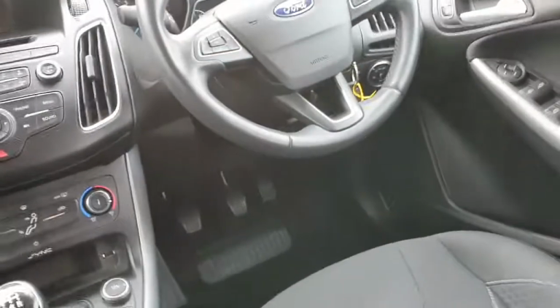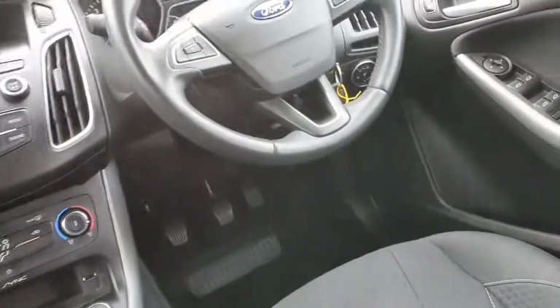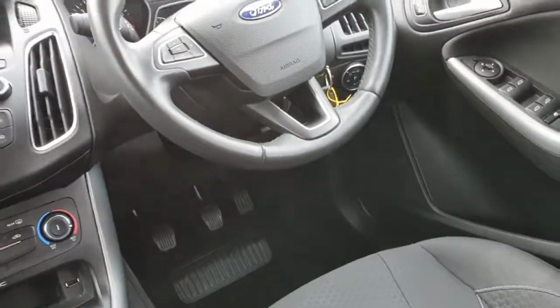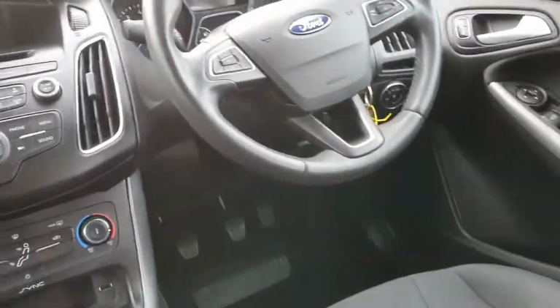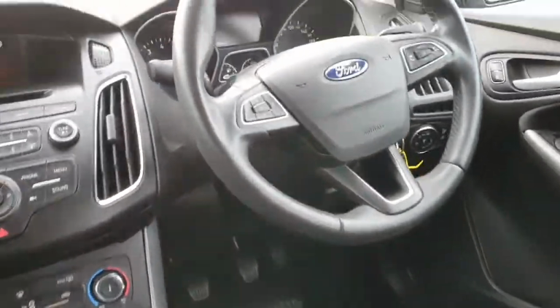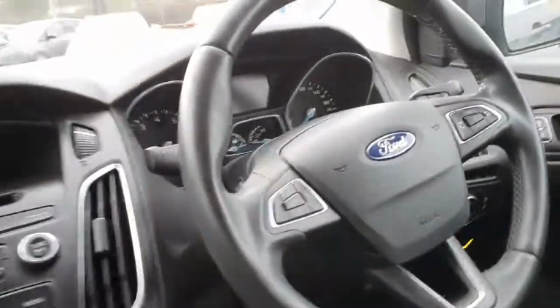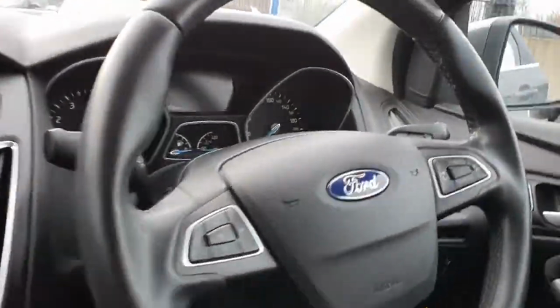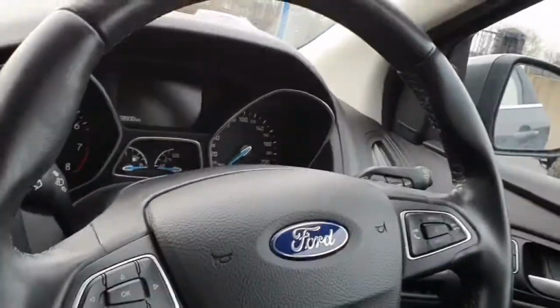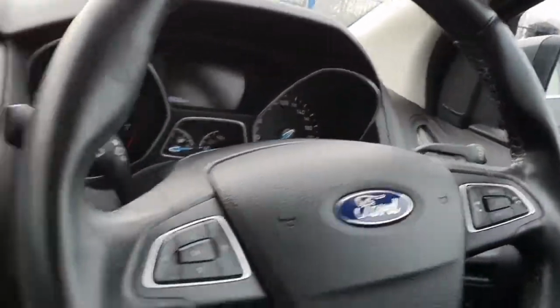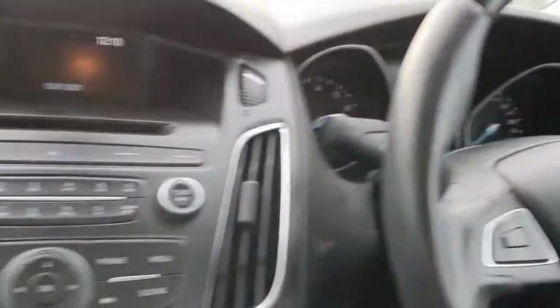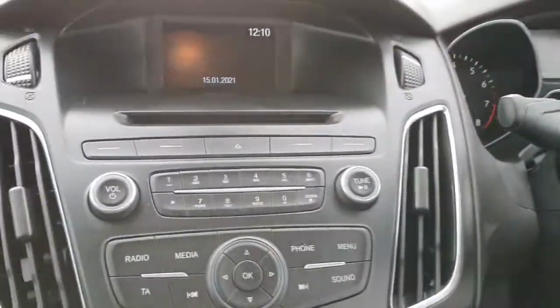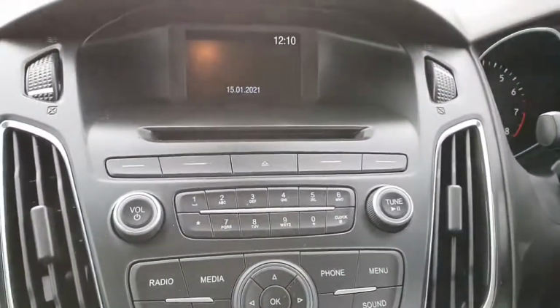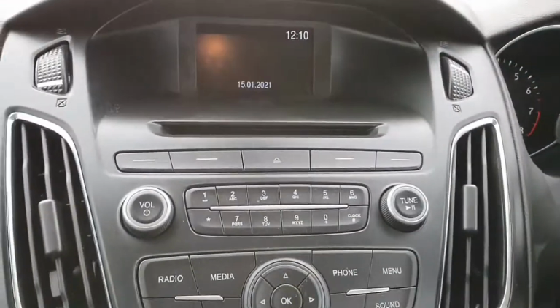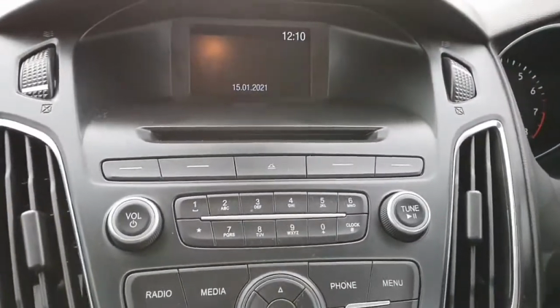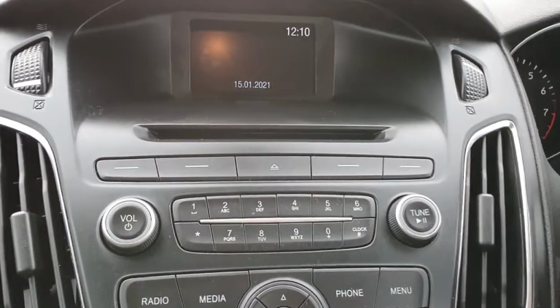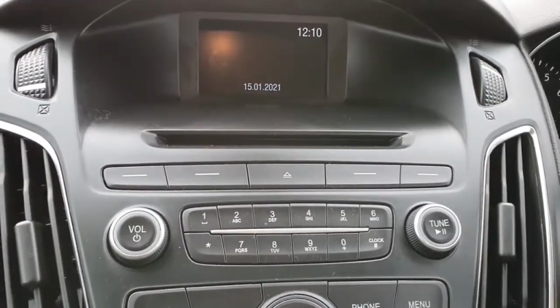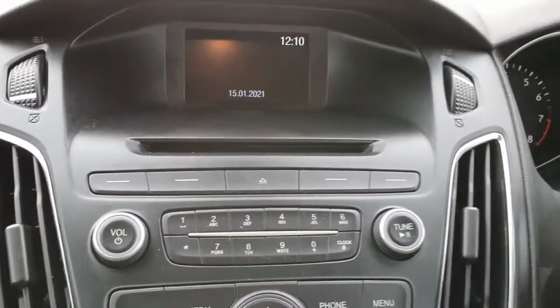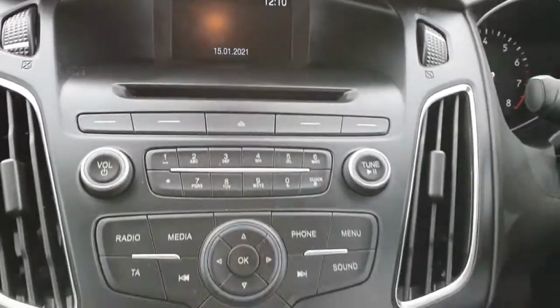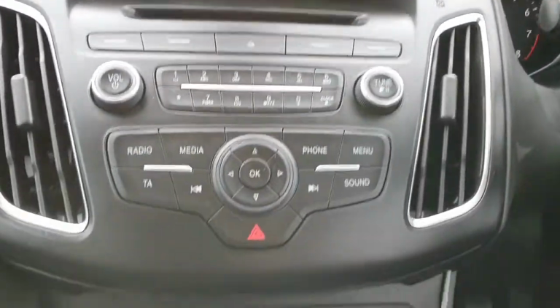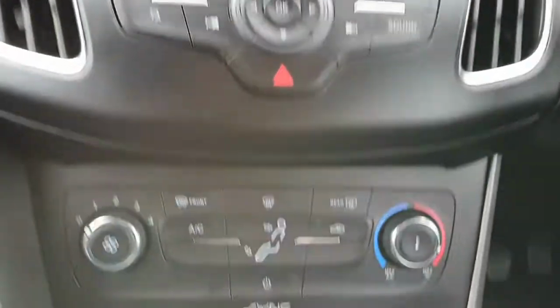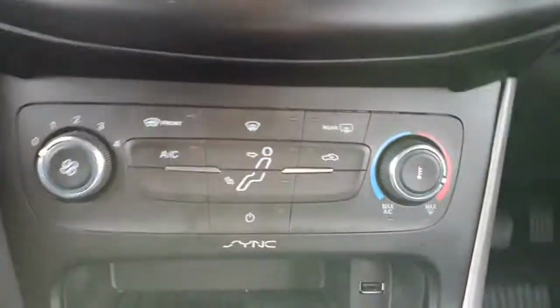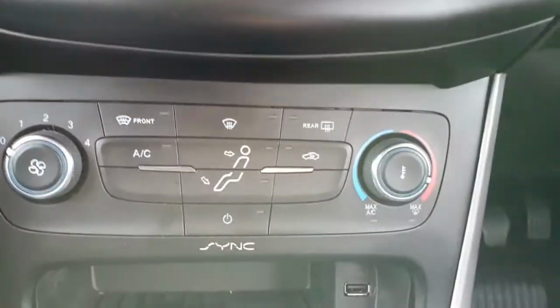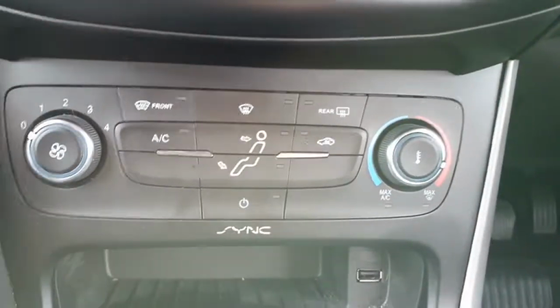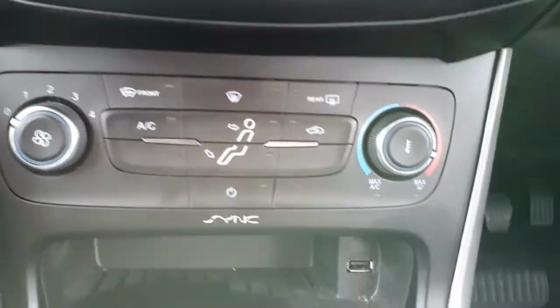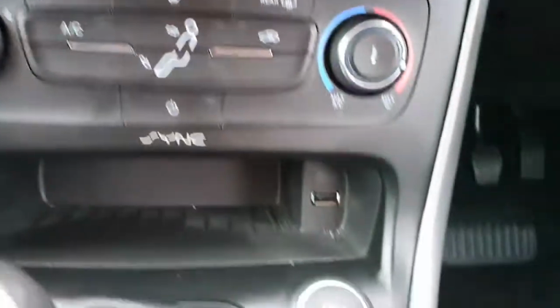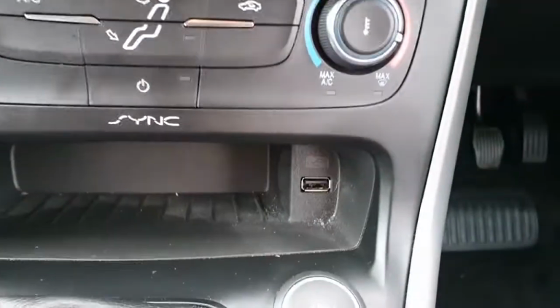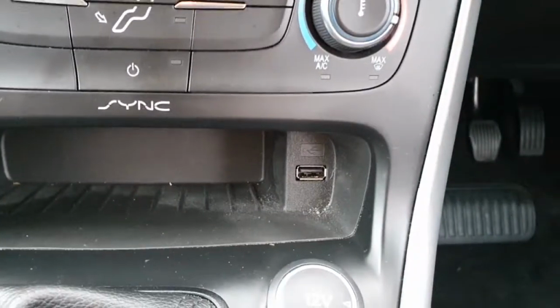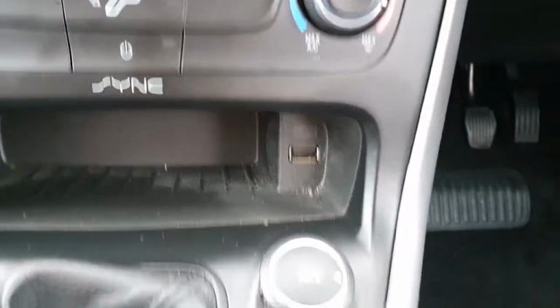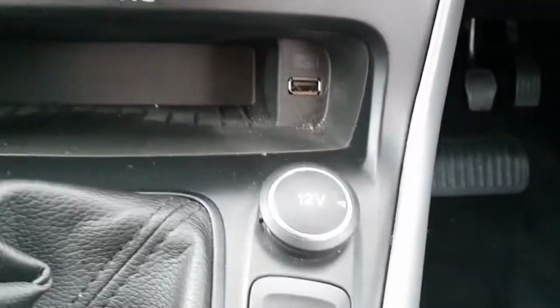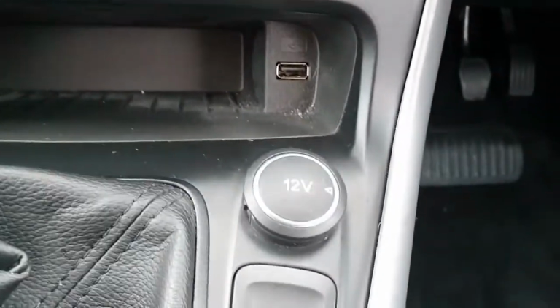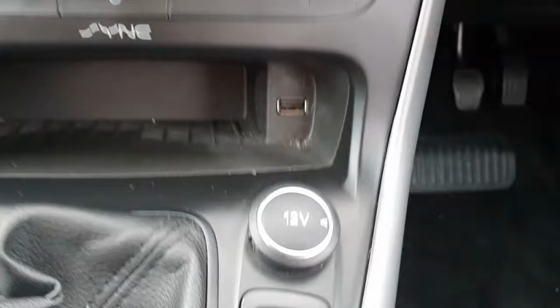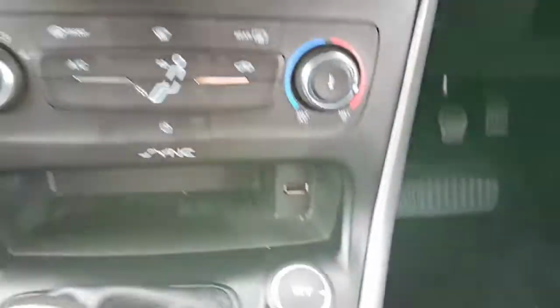You have front and rear electric windows, a multi-function steering wheel, Bluetooth and media radio, a CD player, and aircon climate control with a USB port and a 12-volt charging port.